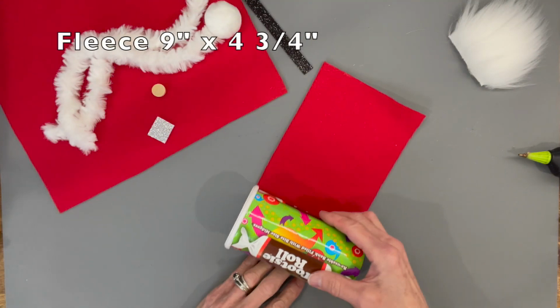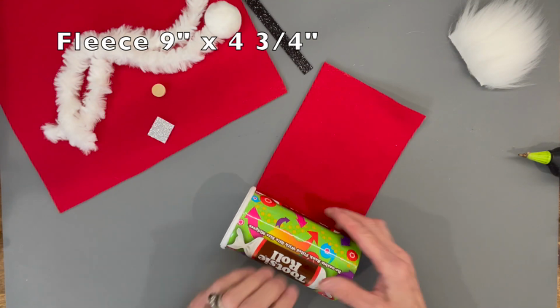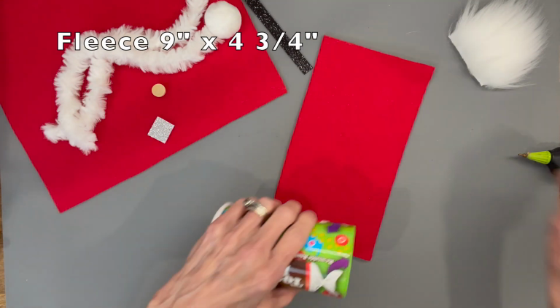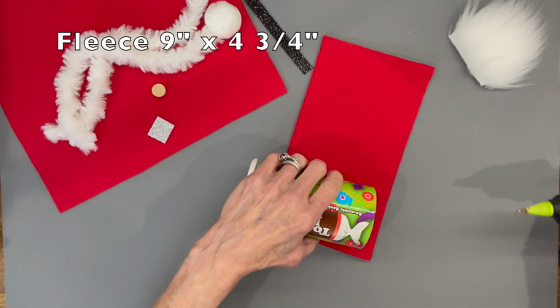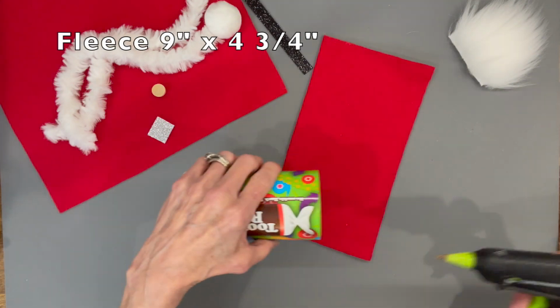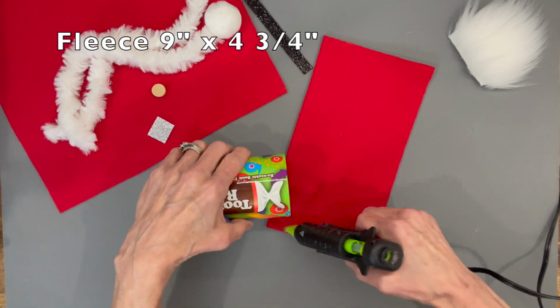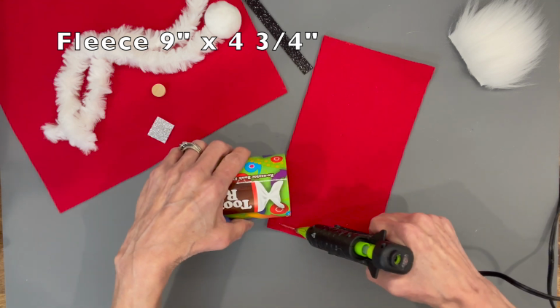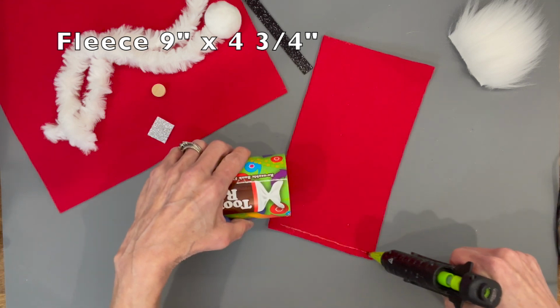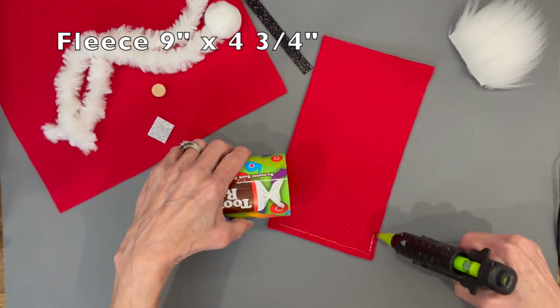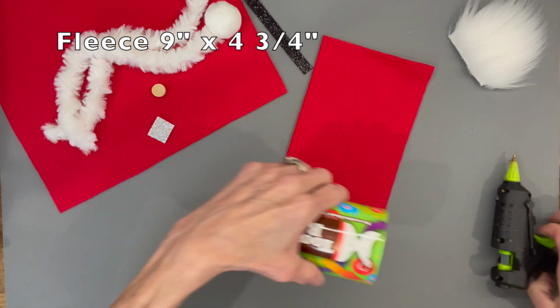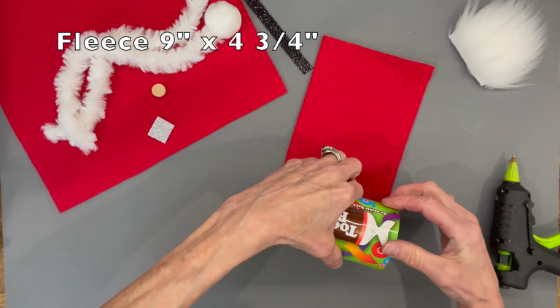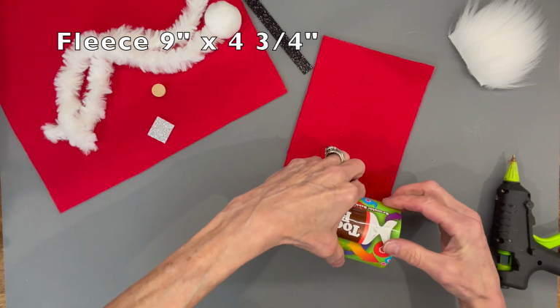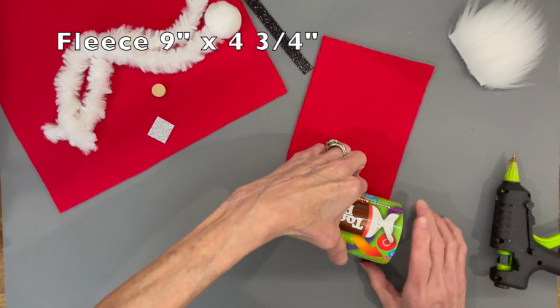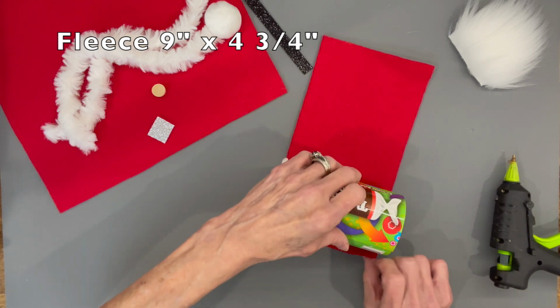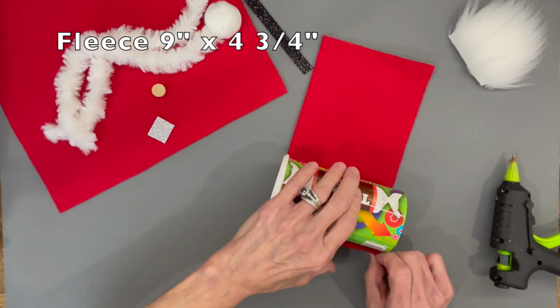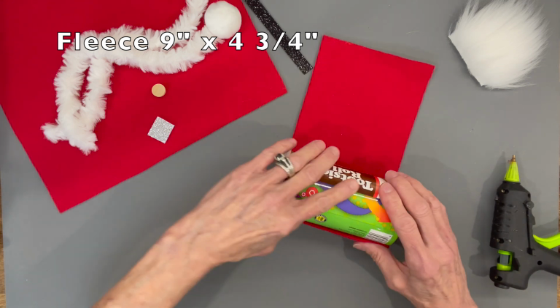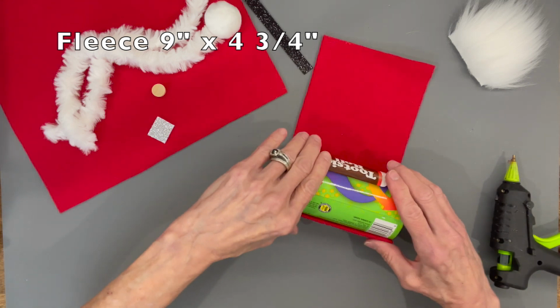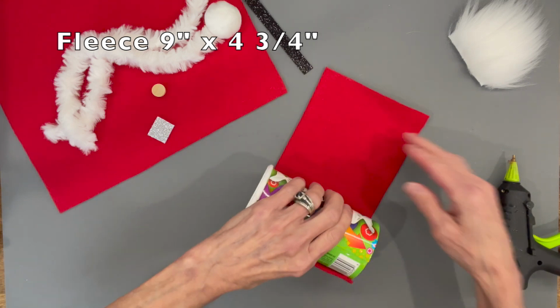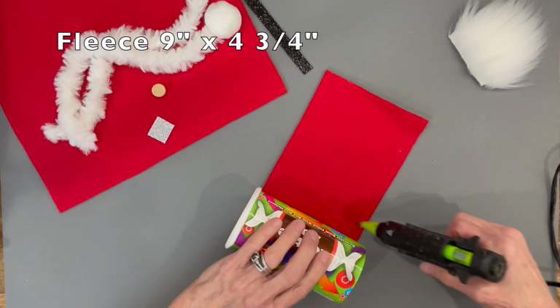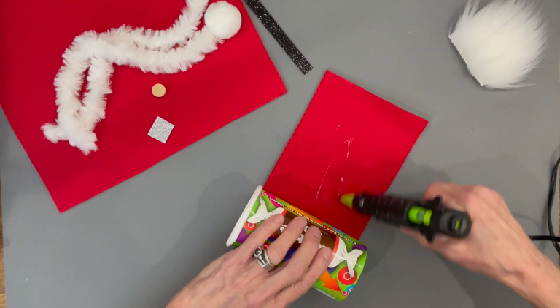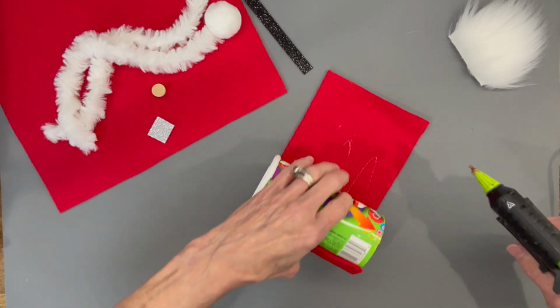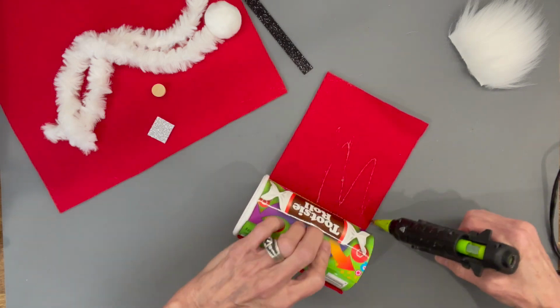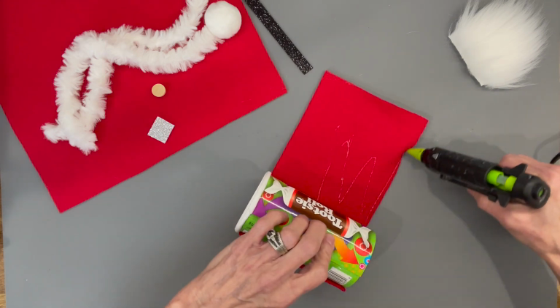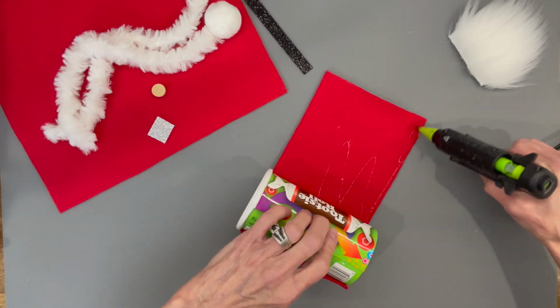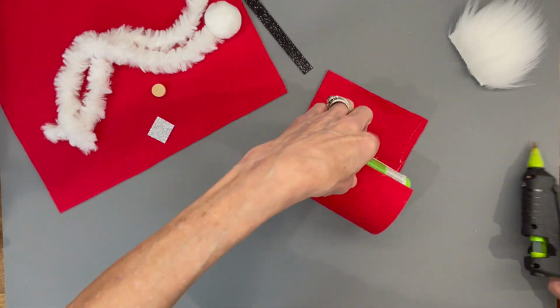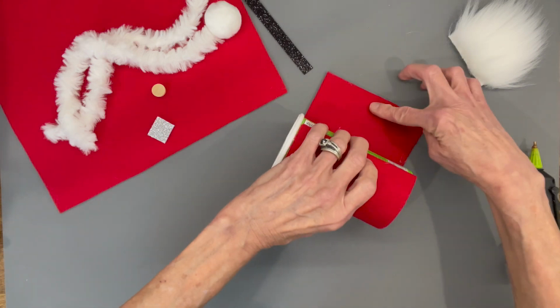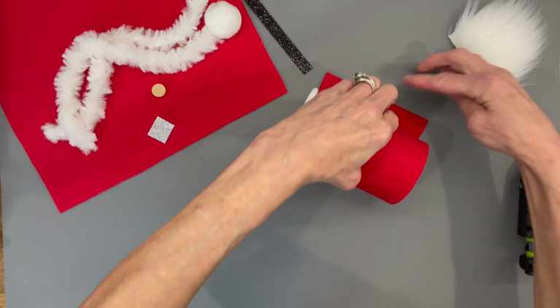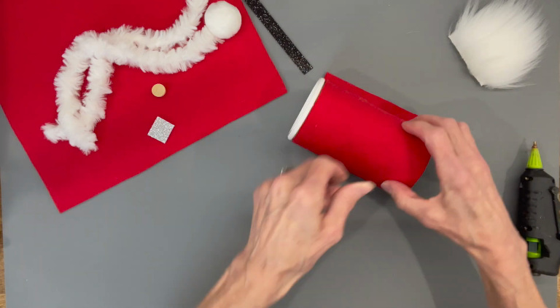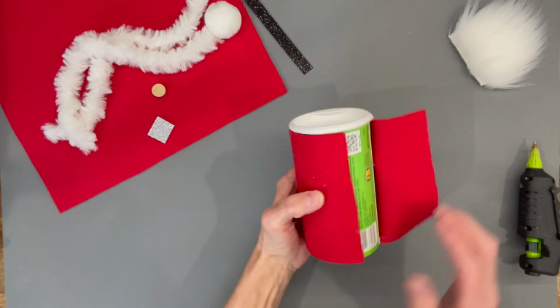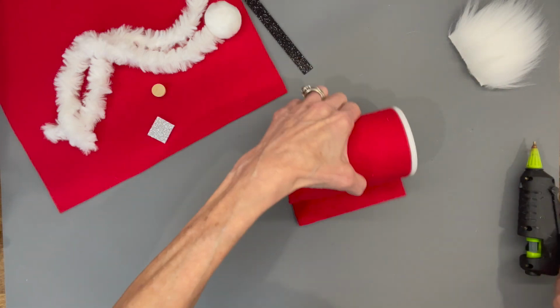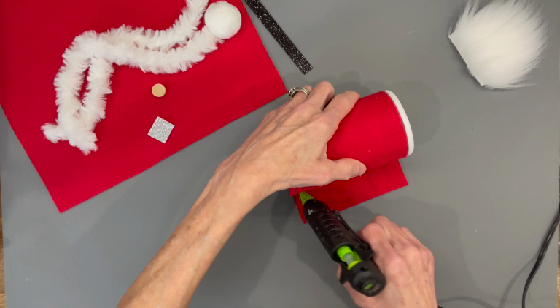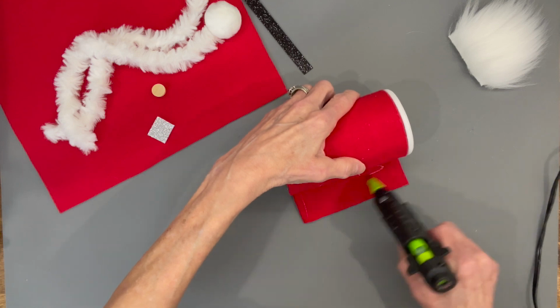Next we're going to take a nine by four and three-quarter inch piece of fleece and we are just going to glue this to the container. Be sure to take the plastic off the top of the container before you do this, otherwise they will not be able to open their container. Just glue it all the way around and seal it in.